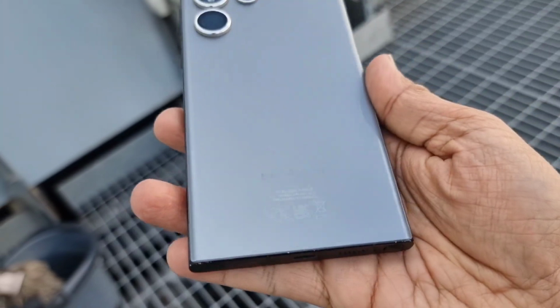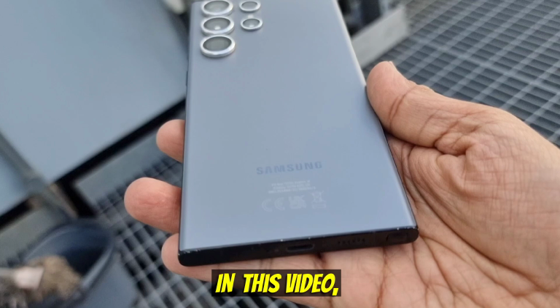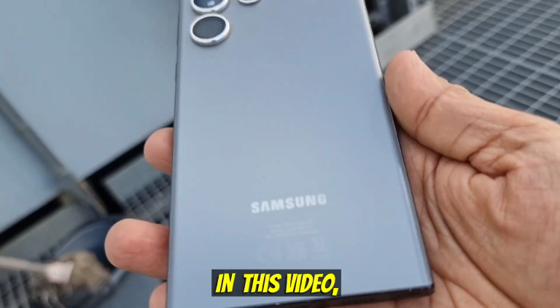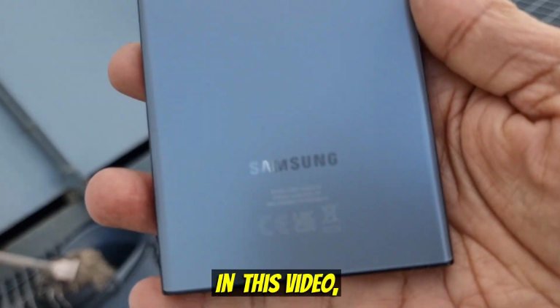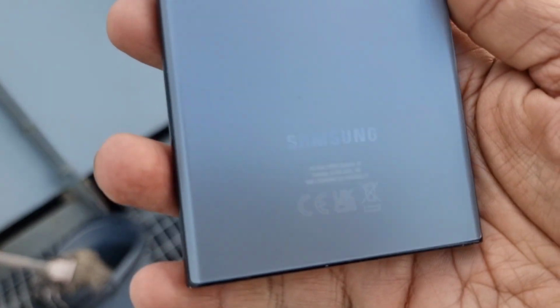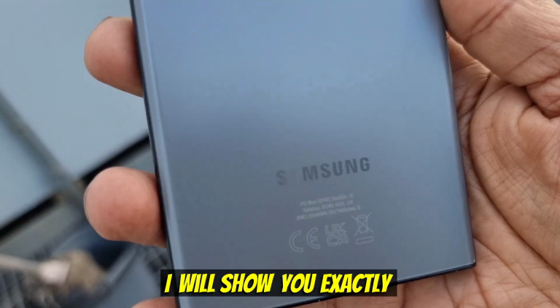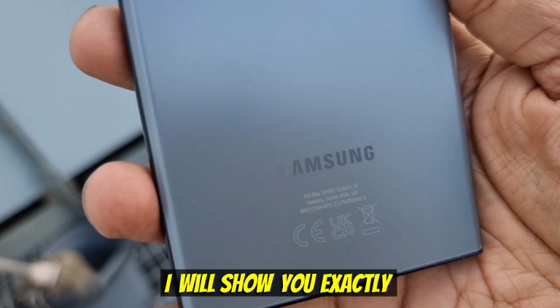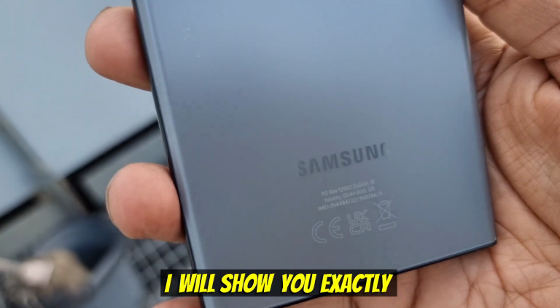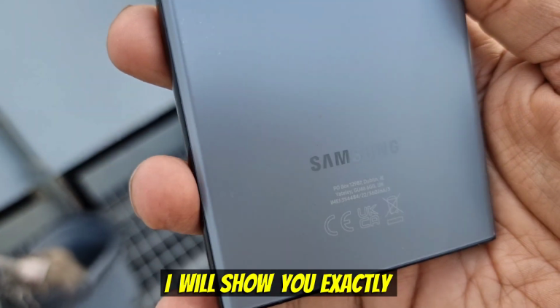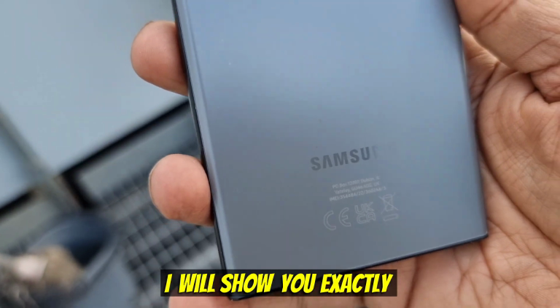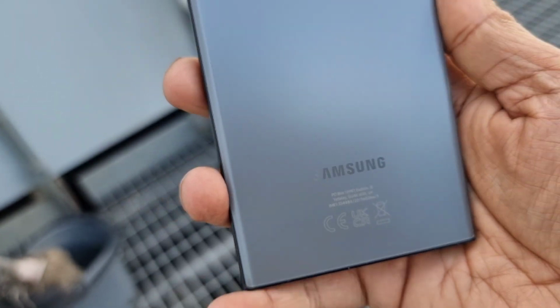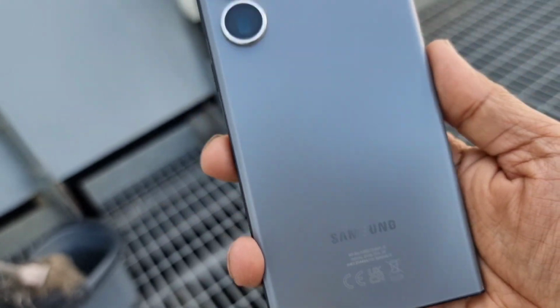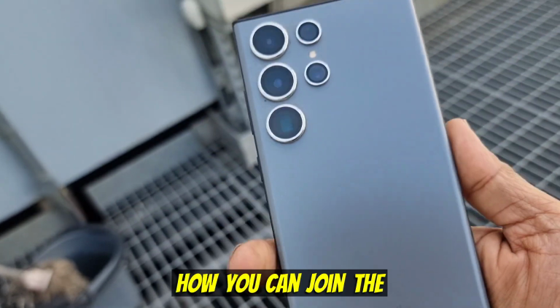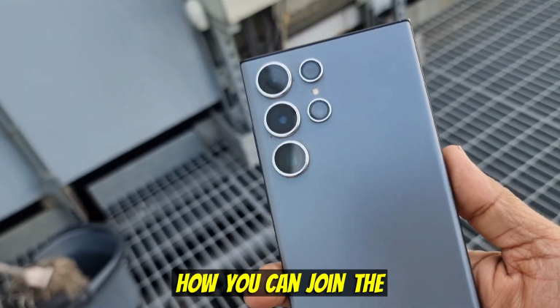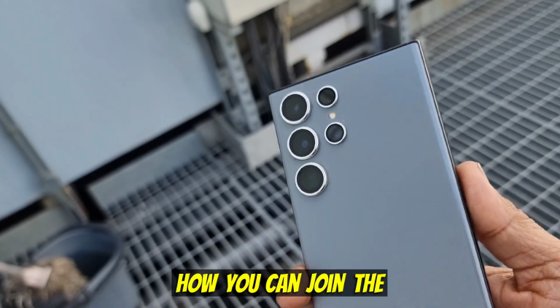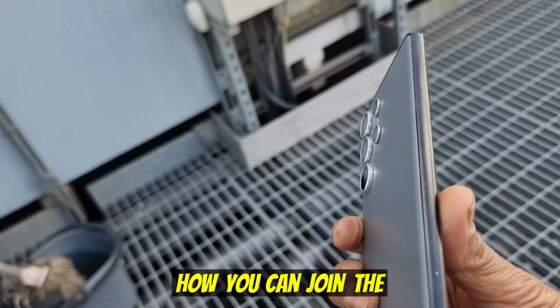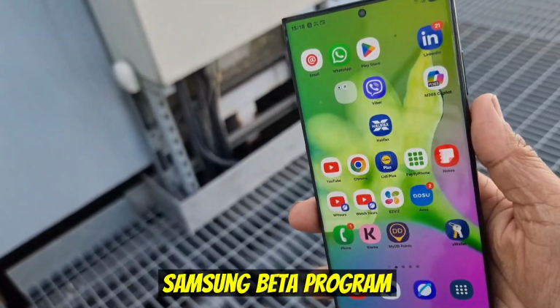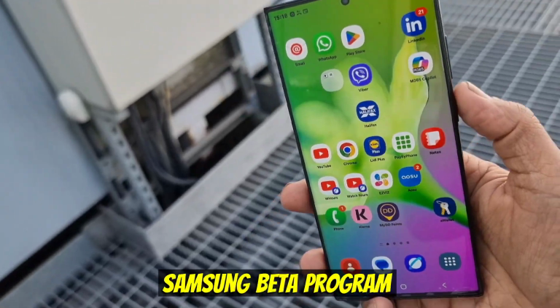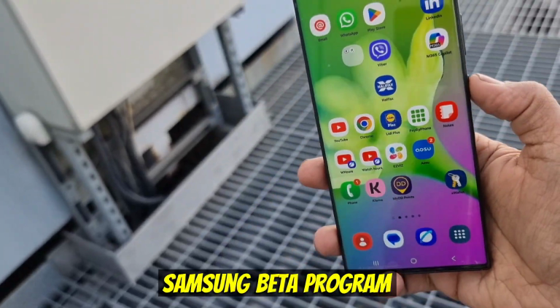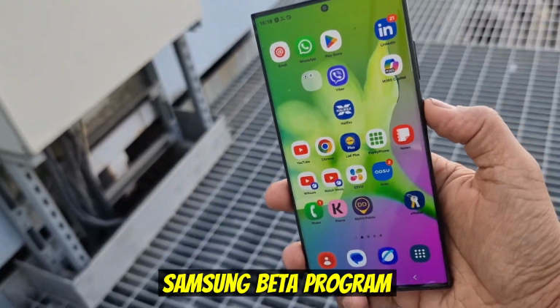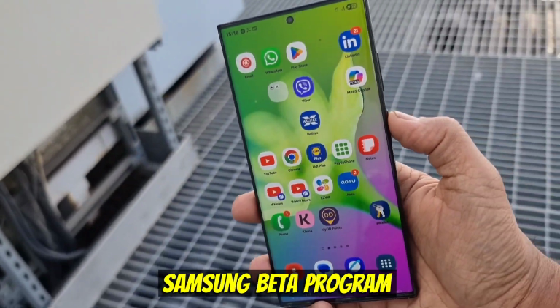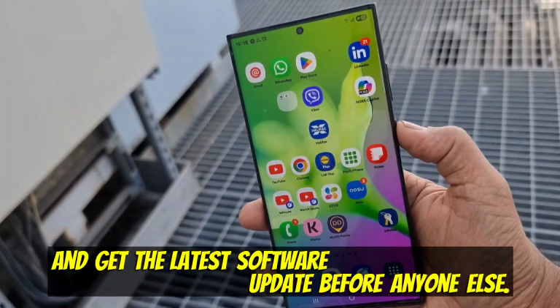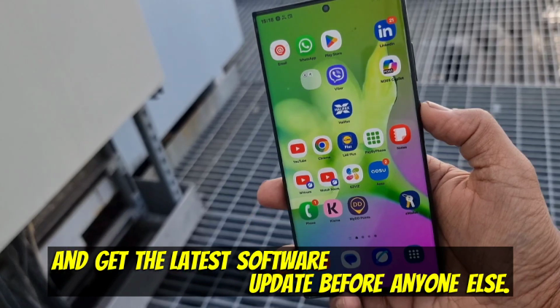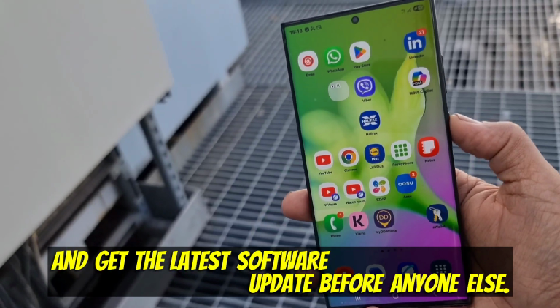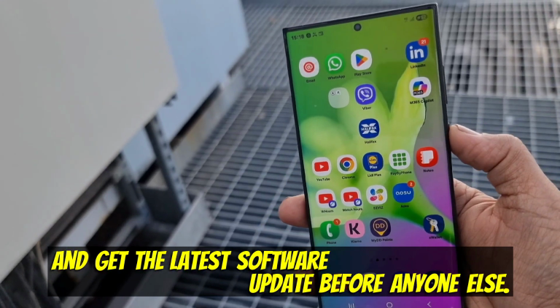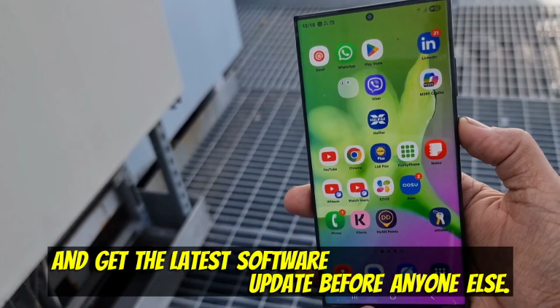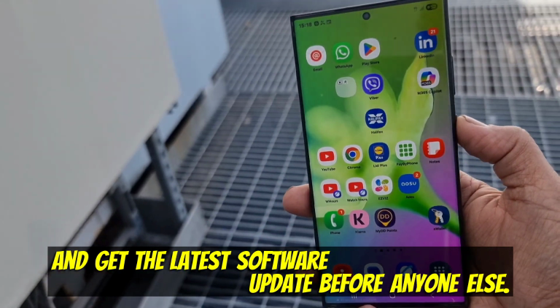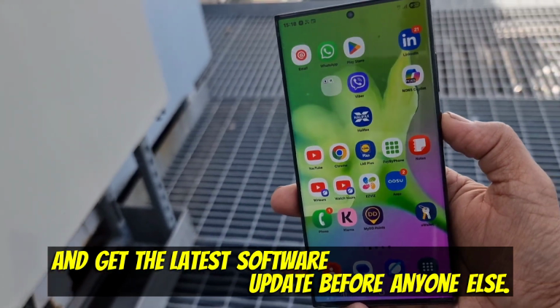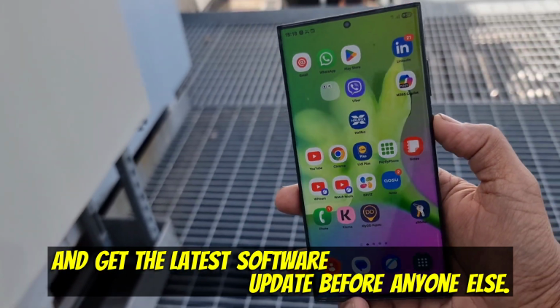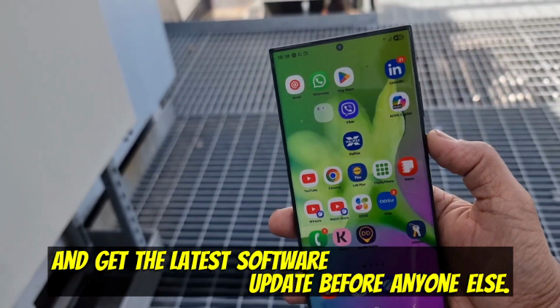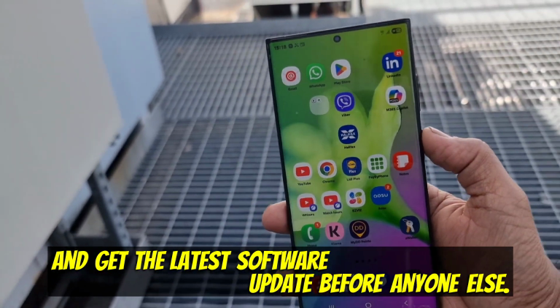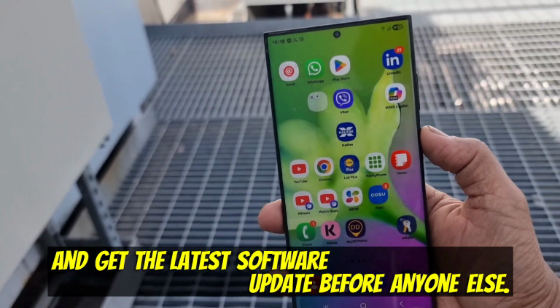In this video, I will show you exactly how you can join the Samsung beta program and get the latest software update before anyone else.